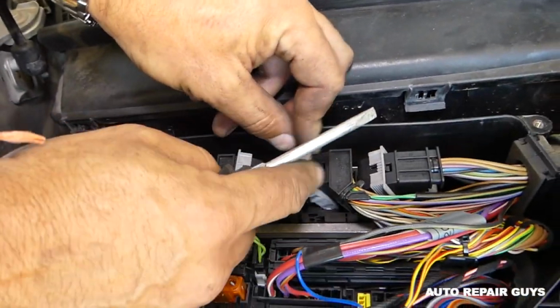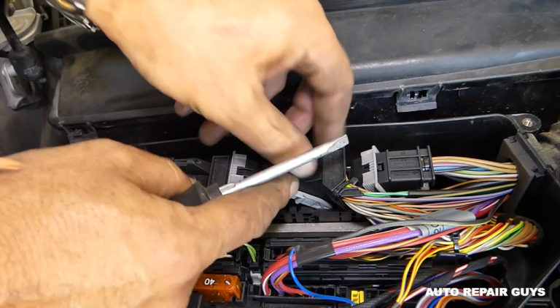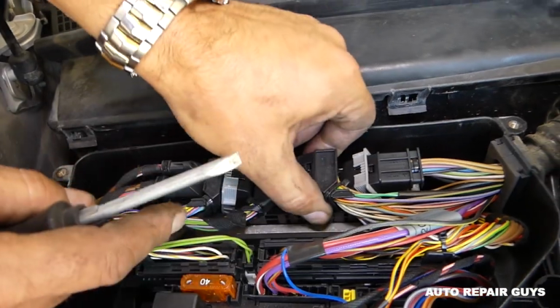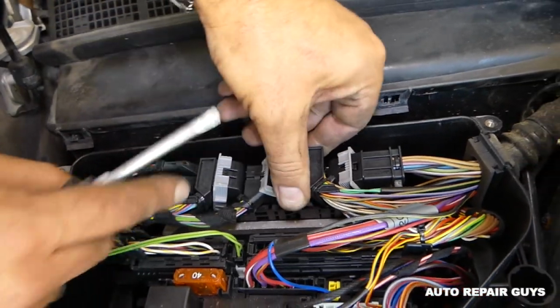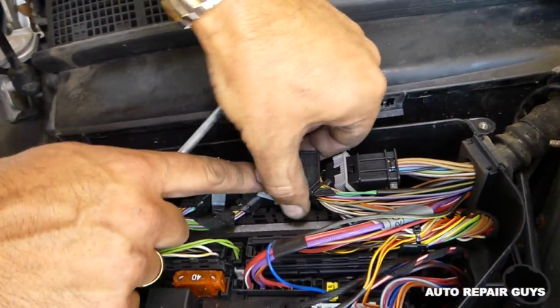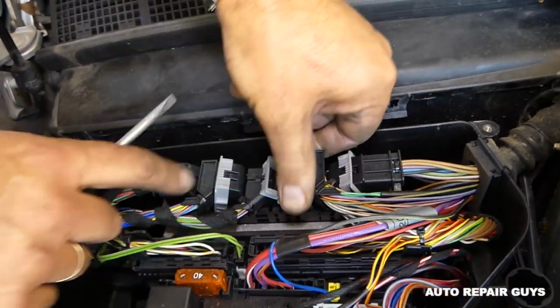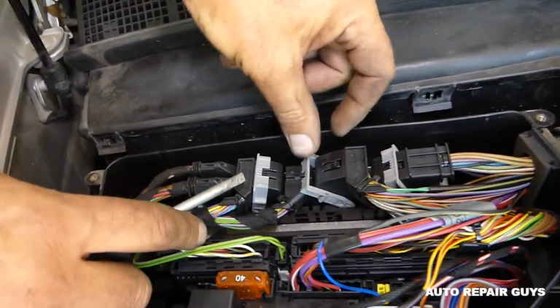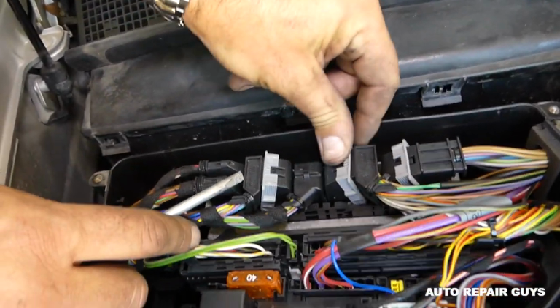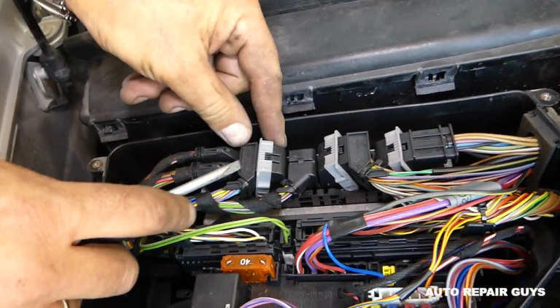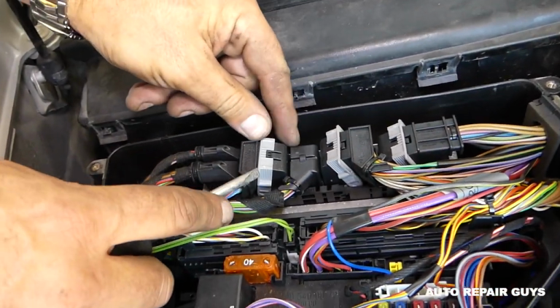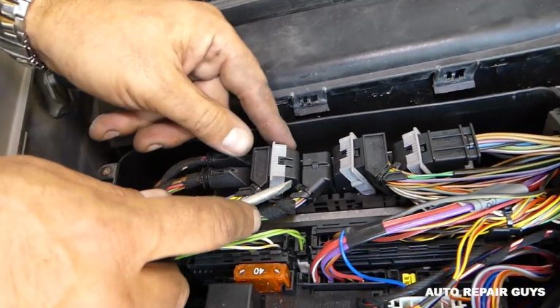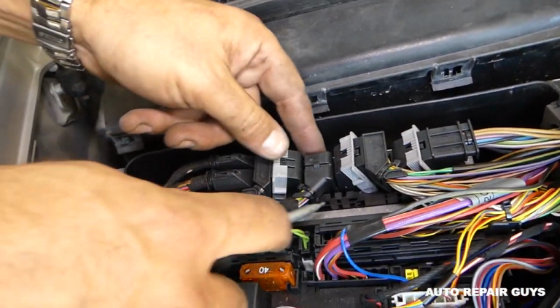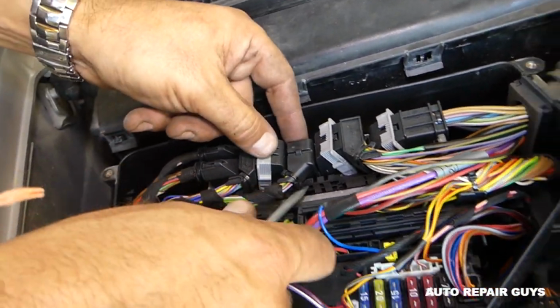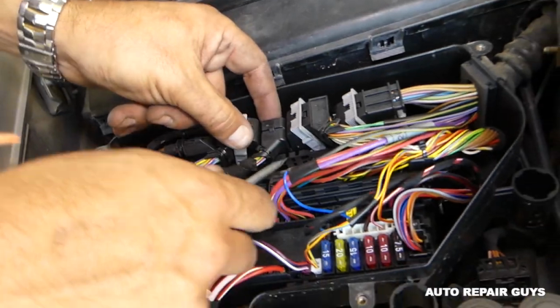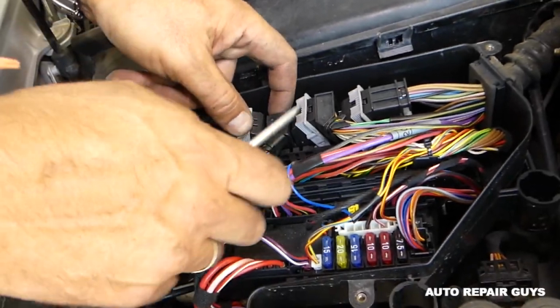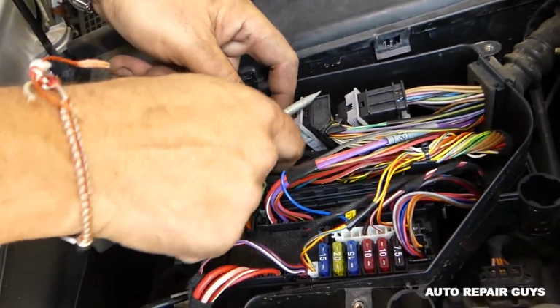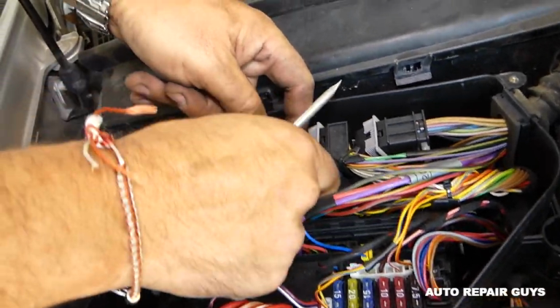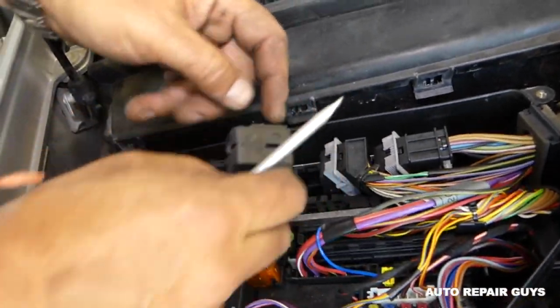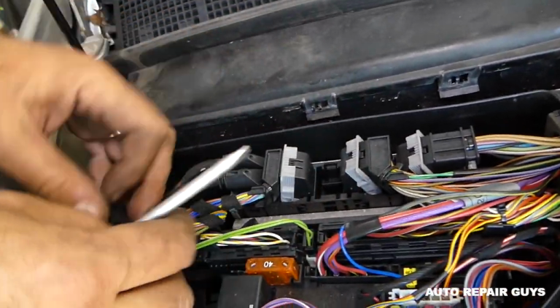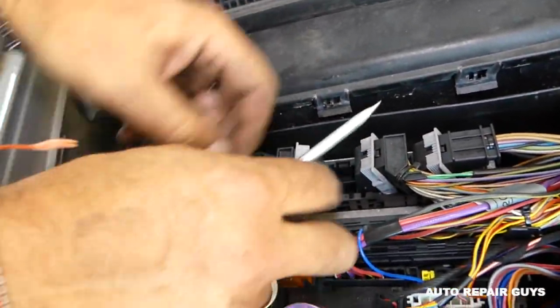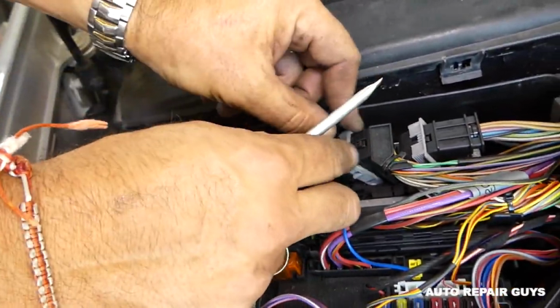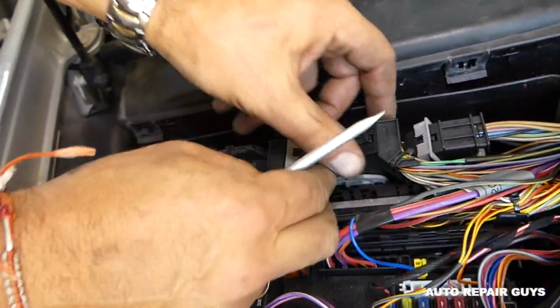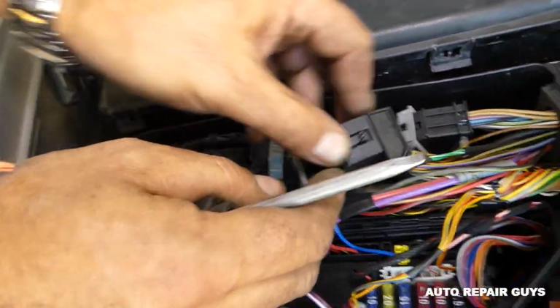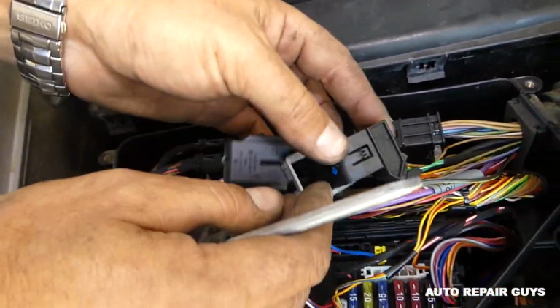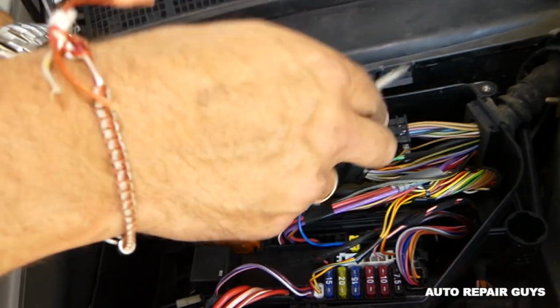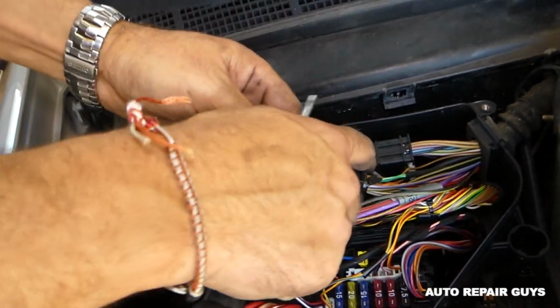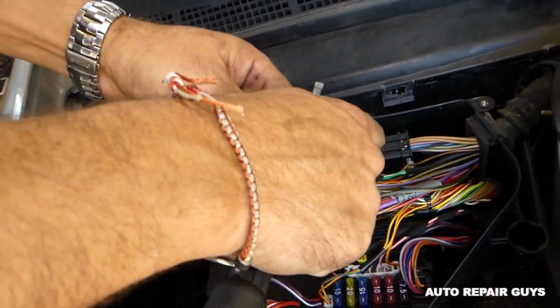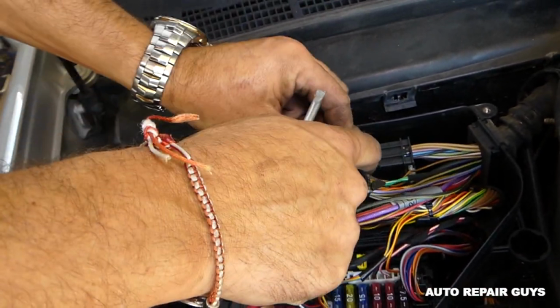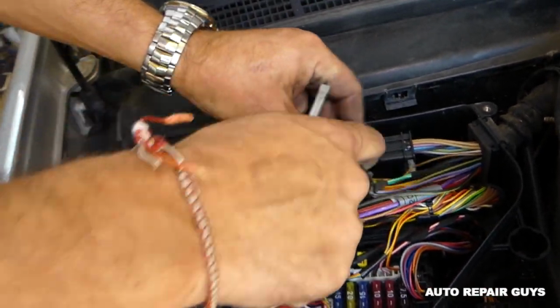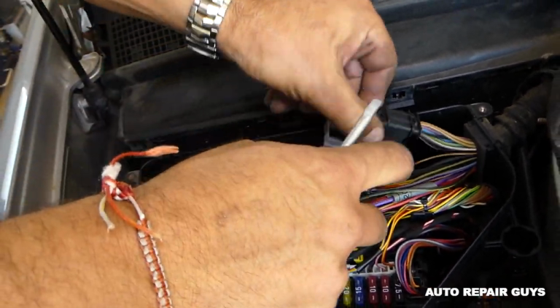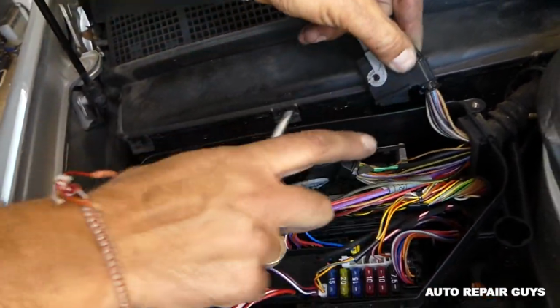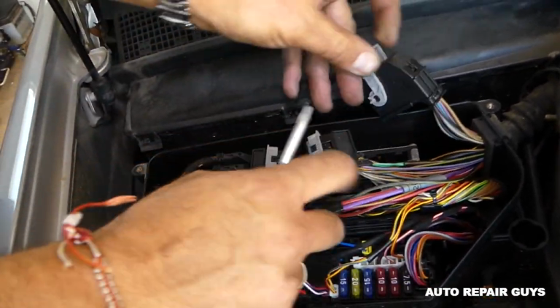You just press down and pull. They go in a specific way. You need to start from one side — like this one first, then the next — because otherwise you will not be able to open them.